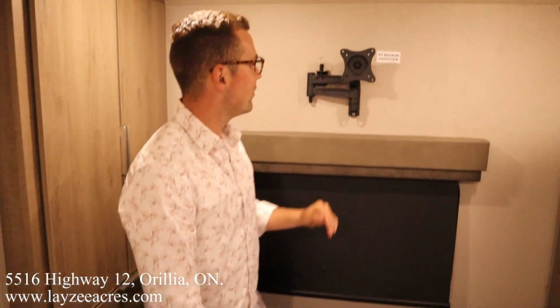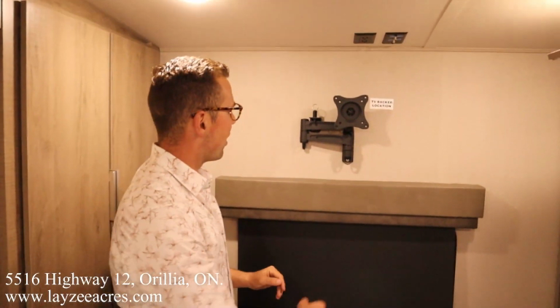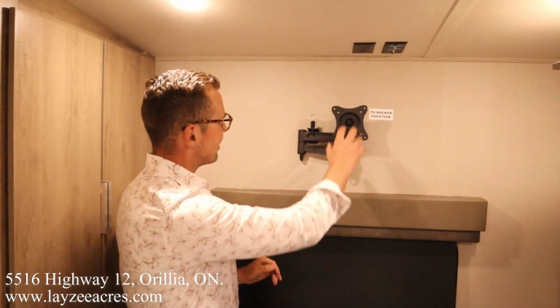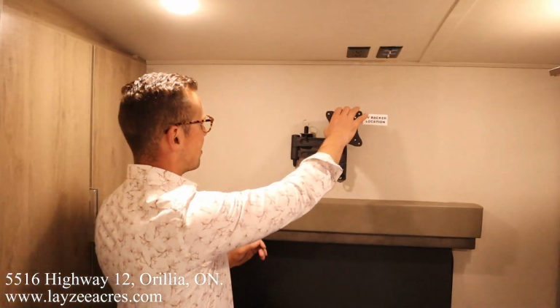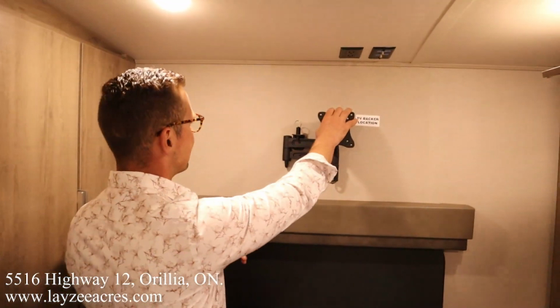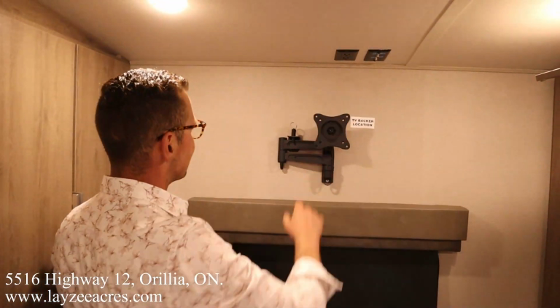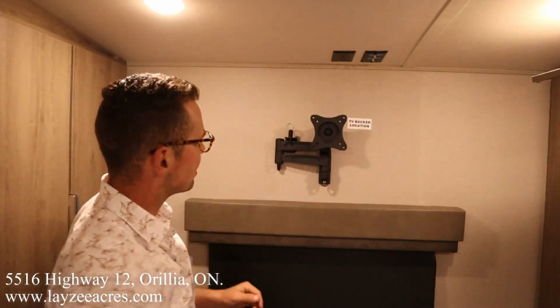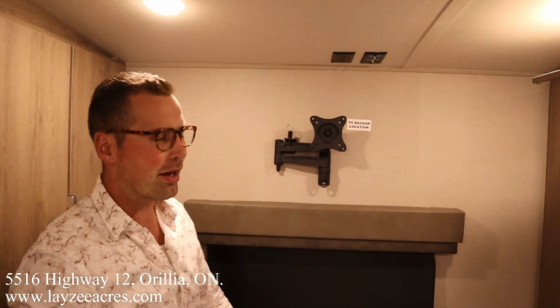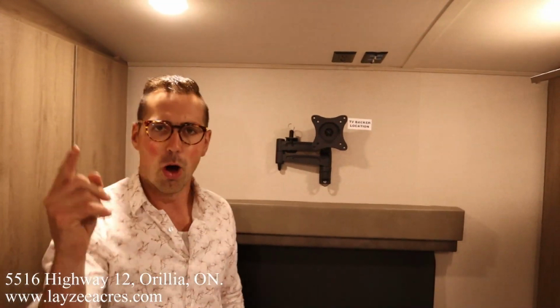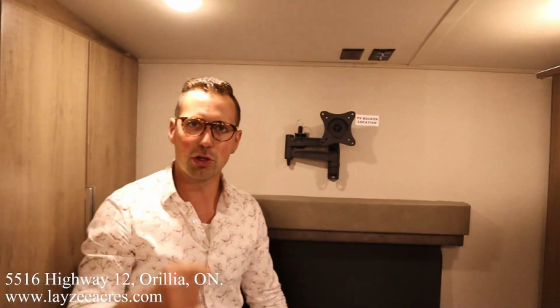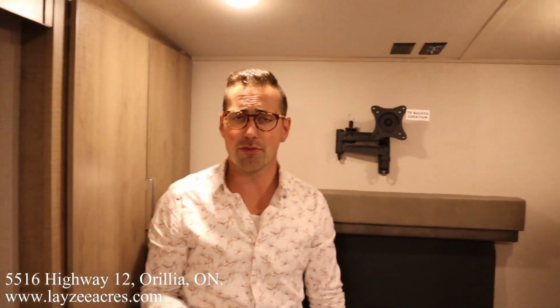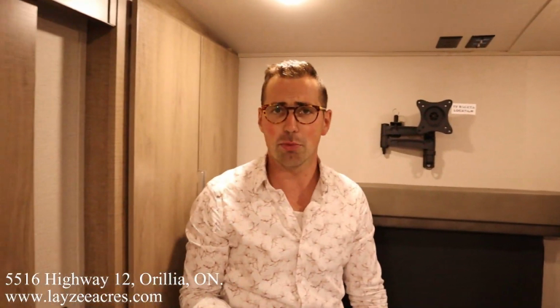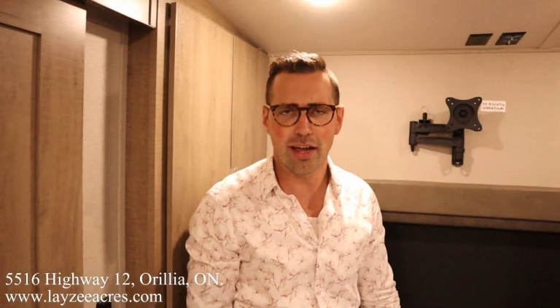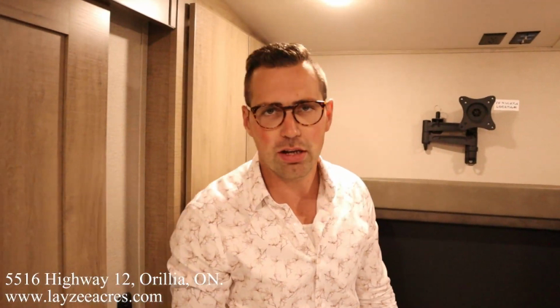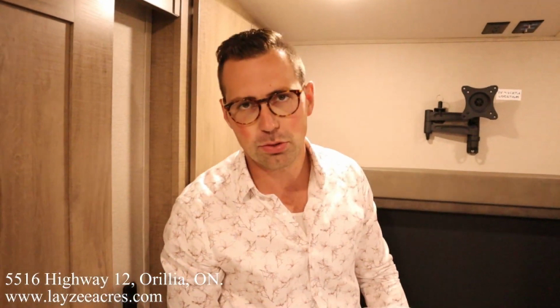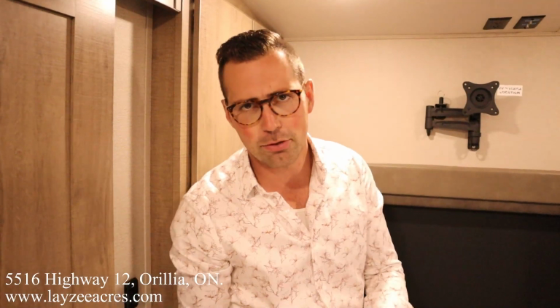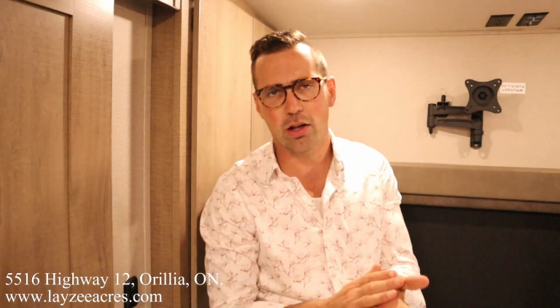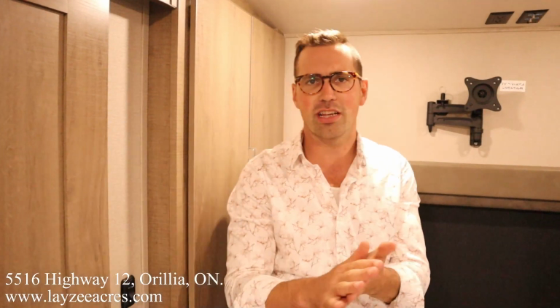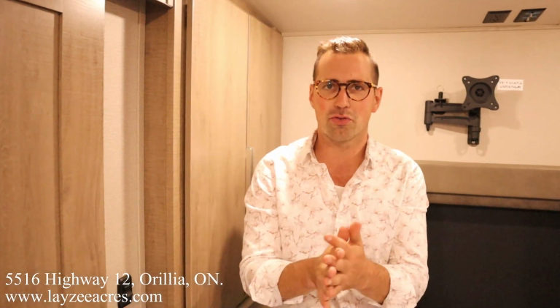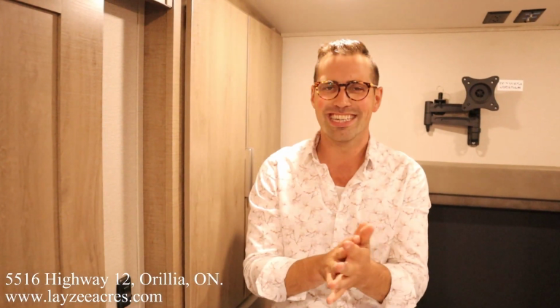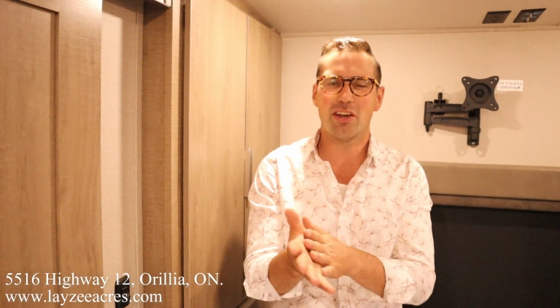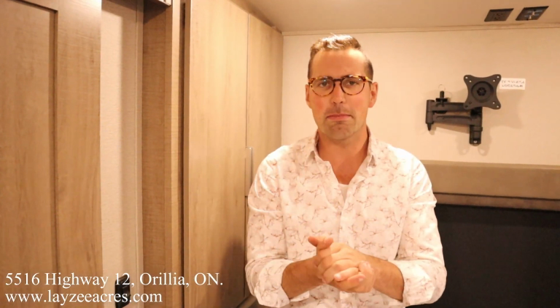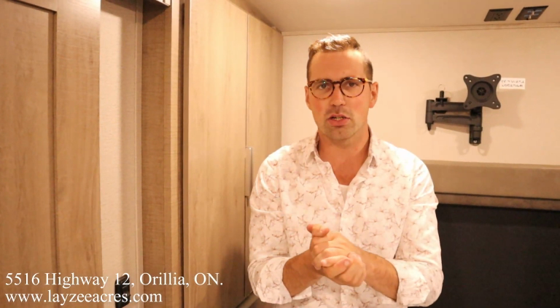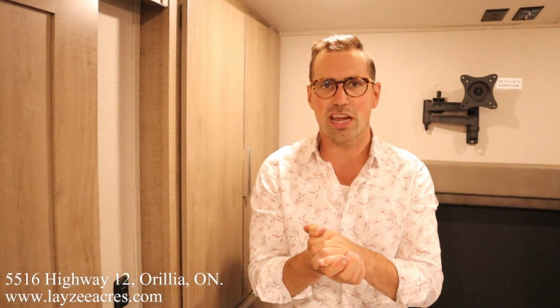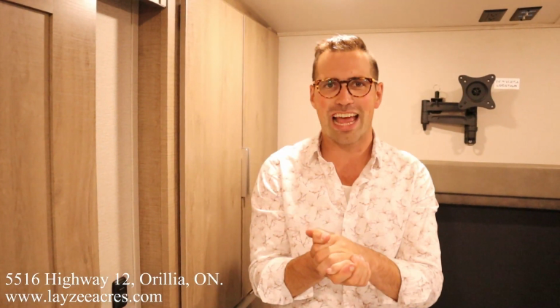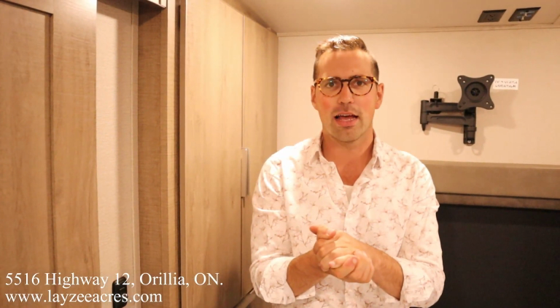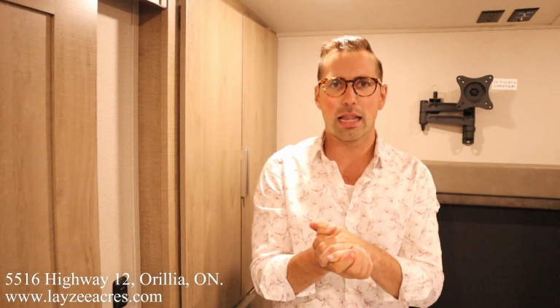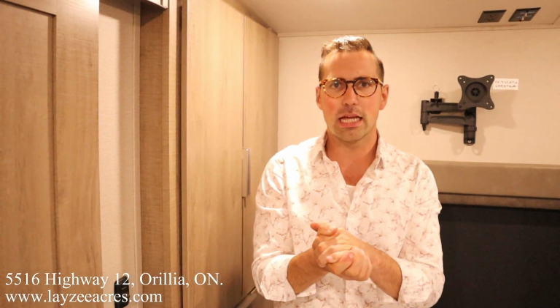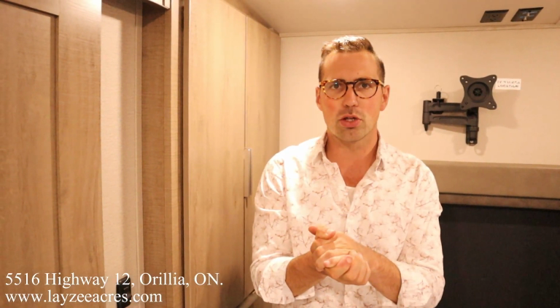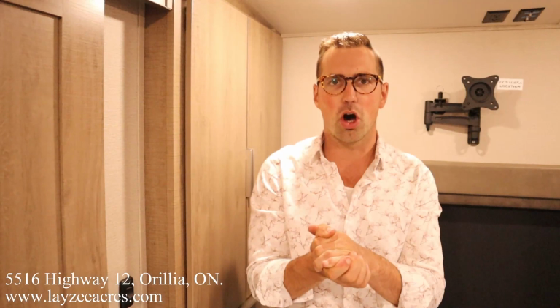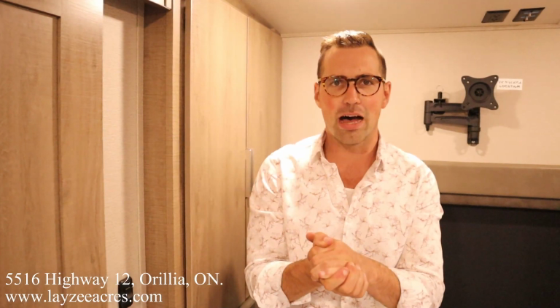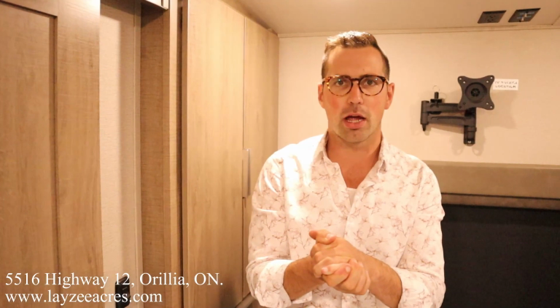Check out this wardrobe space here — beautiful. Brandon's in love with this TV mount and thinks it's just the best thing since sliced bread. Hopefully you enjoyed the video — please like the video, subscribe to the channel, share that with your friends, and you can email us at sales@lazyacres.com. Have a good day!